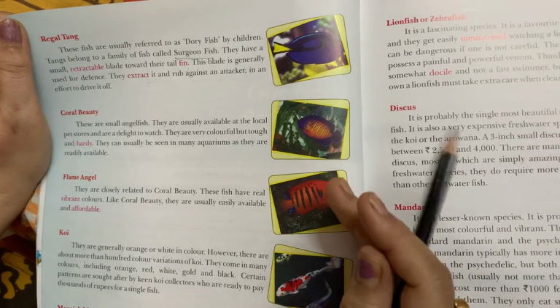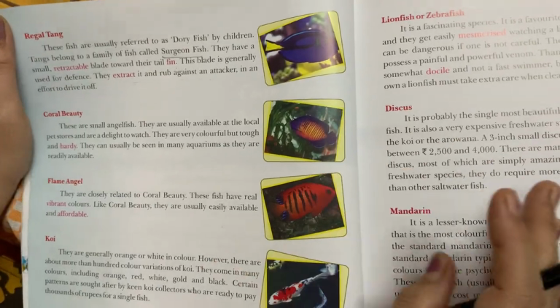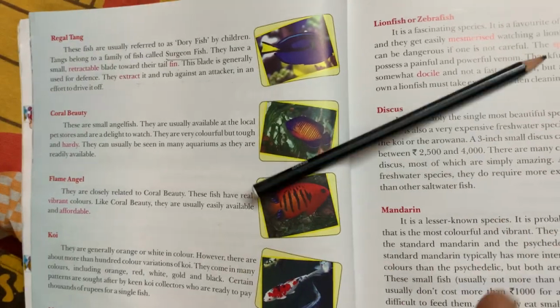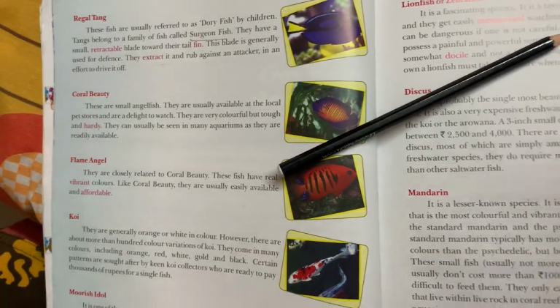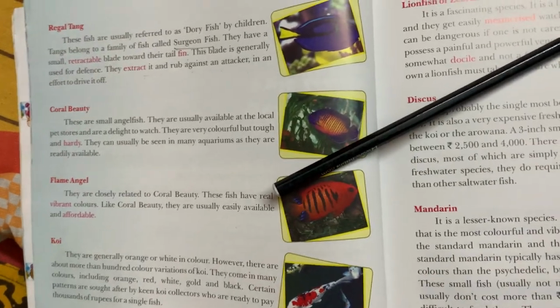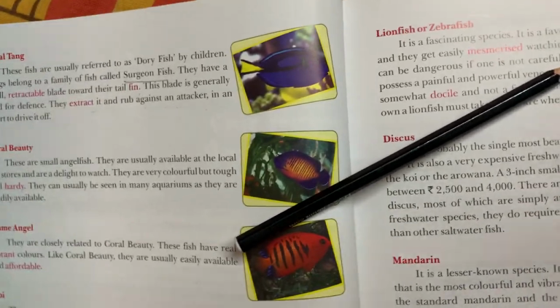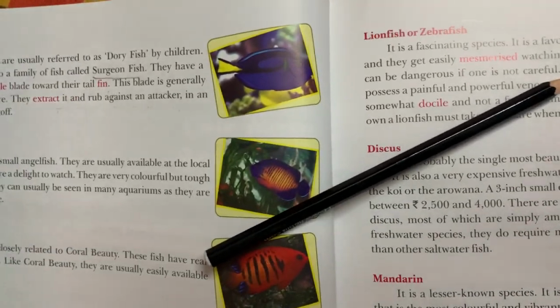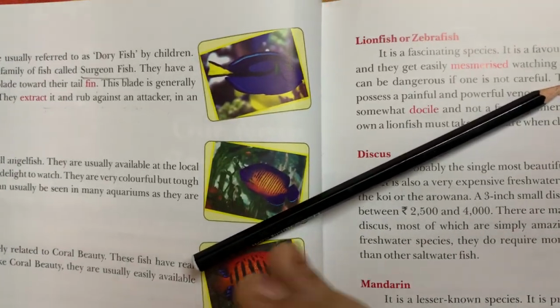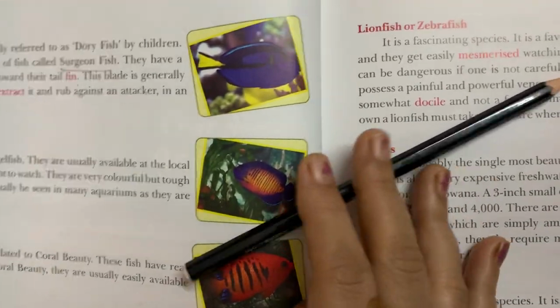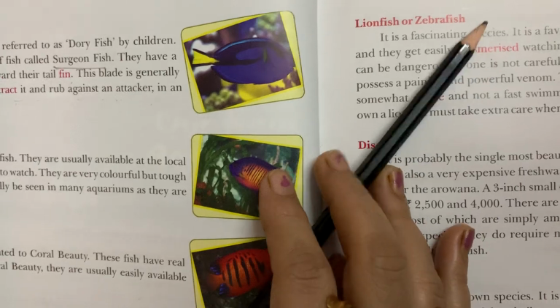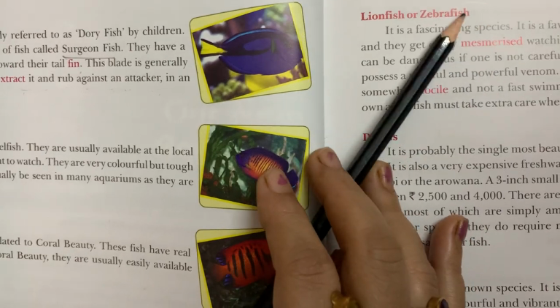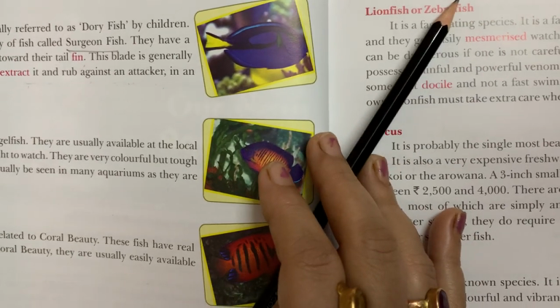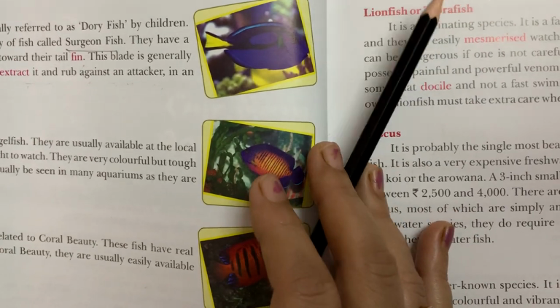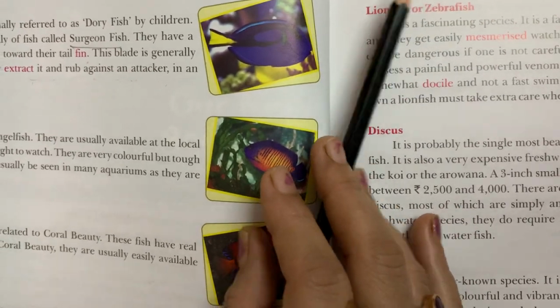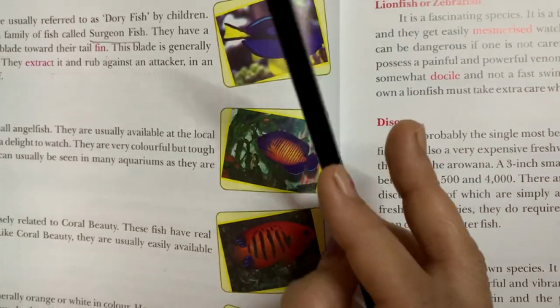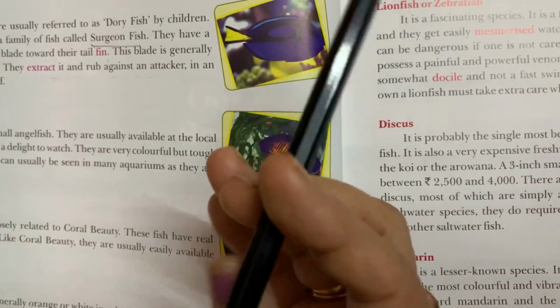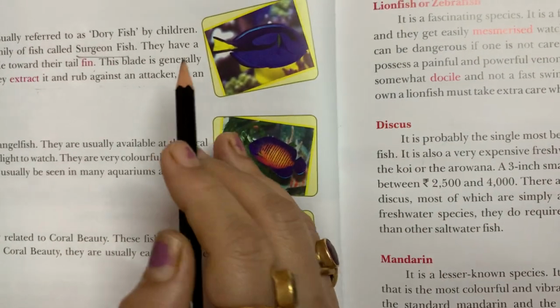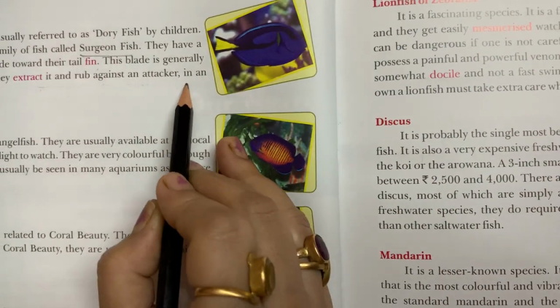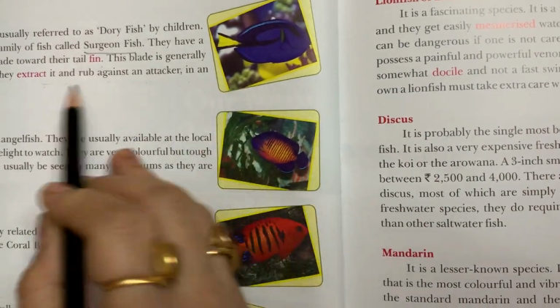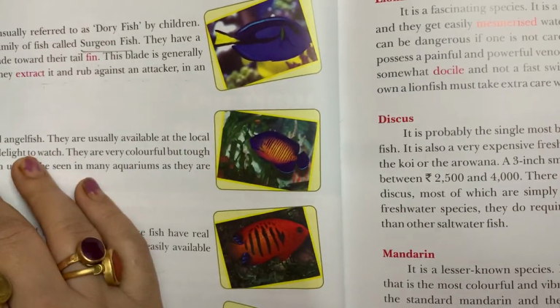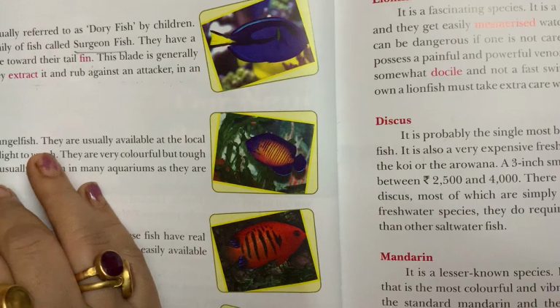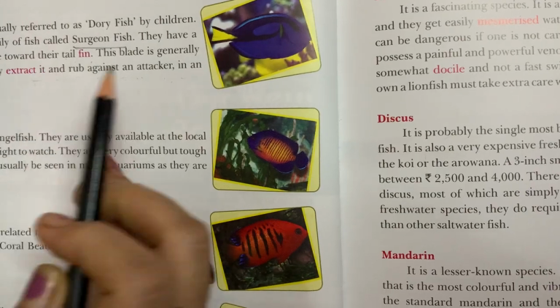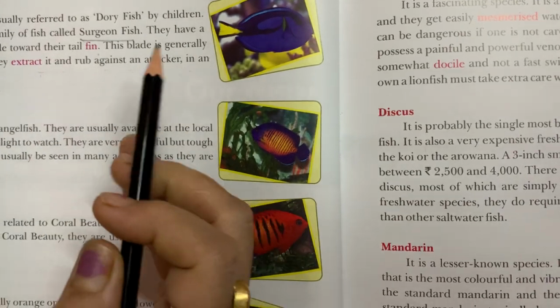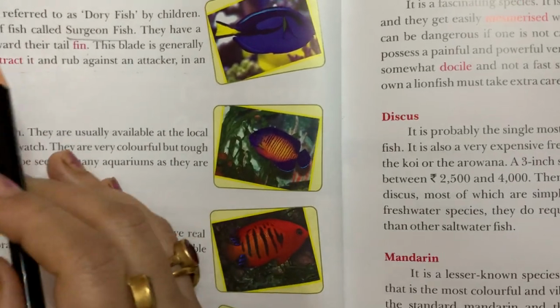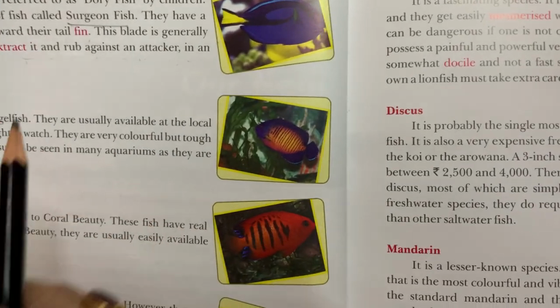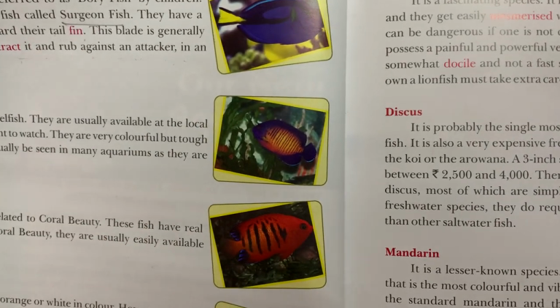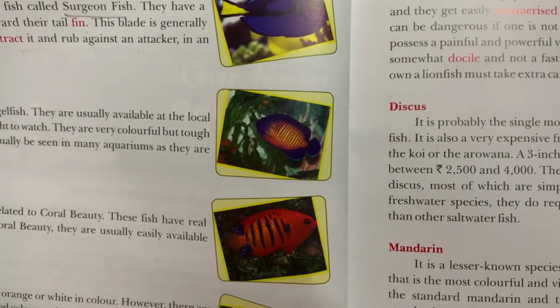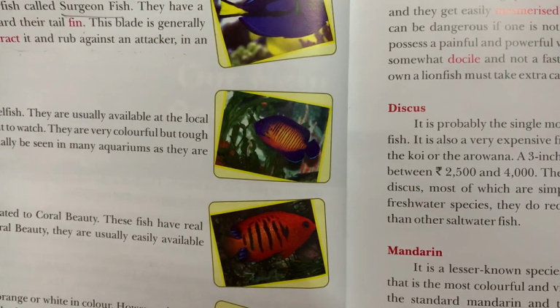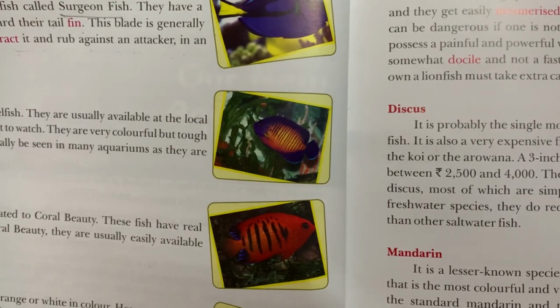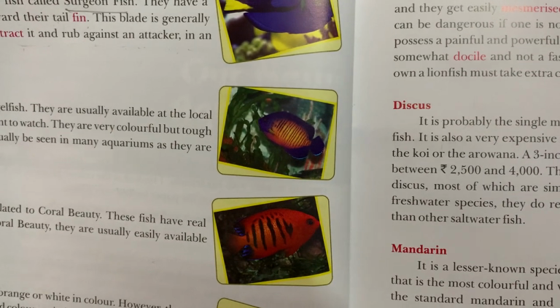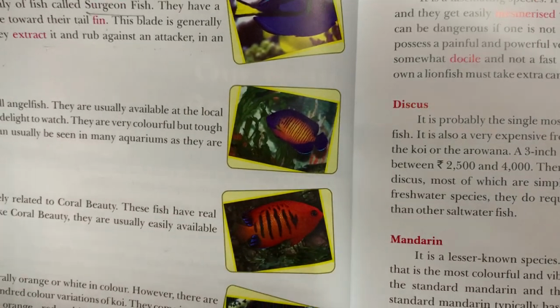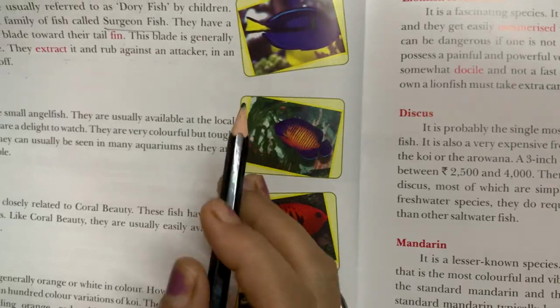This blade is used in an effort to drive off the attacker — meaning it is pulled out and used against those who attack the fish.